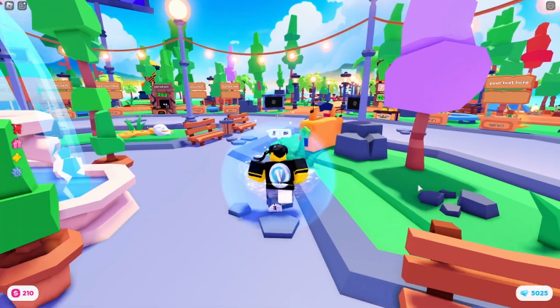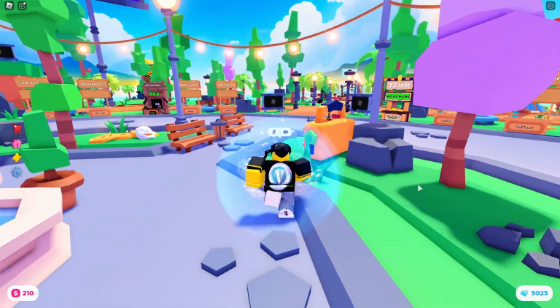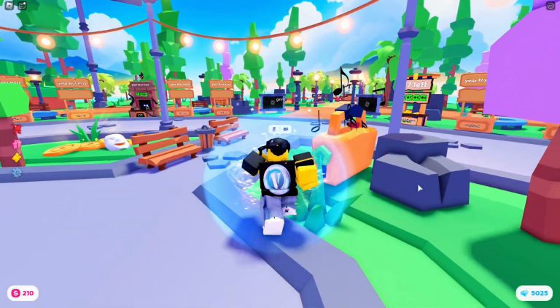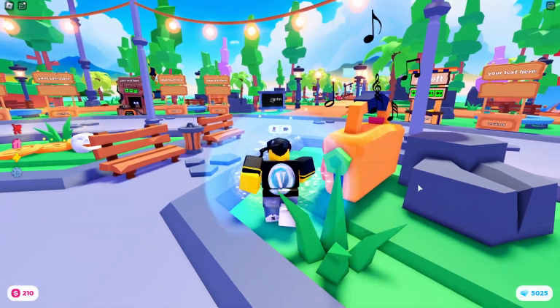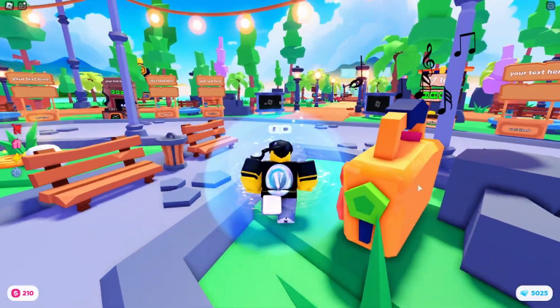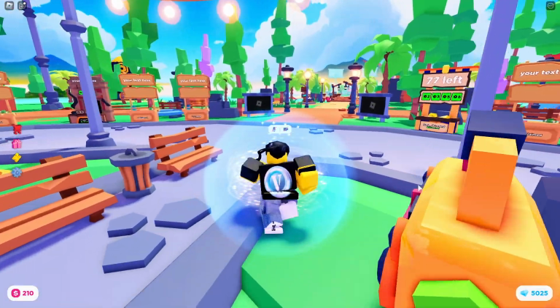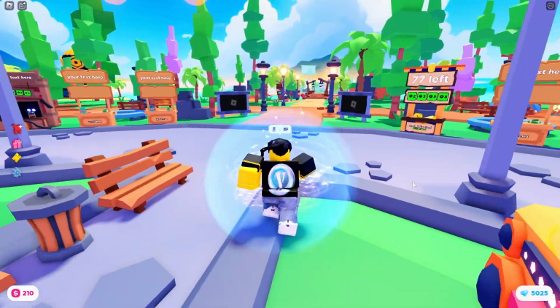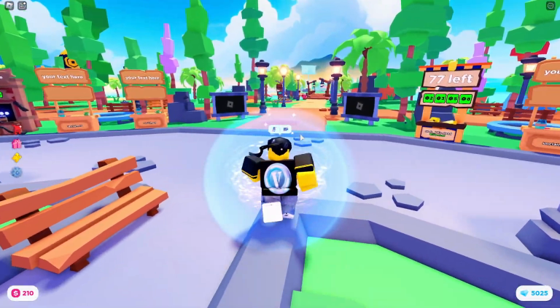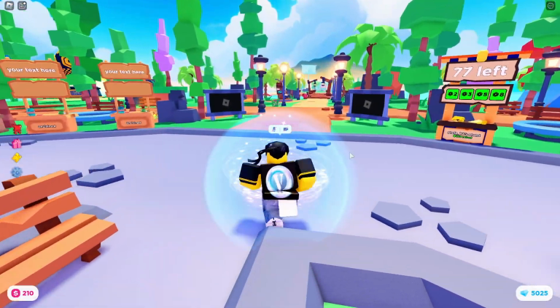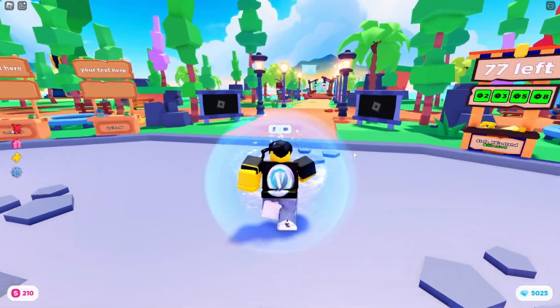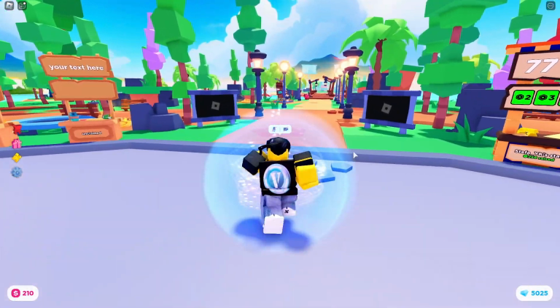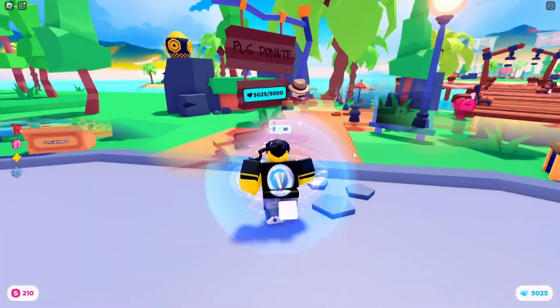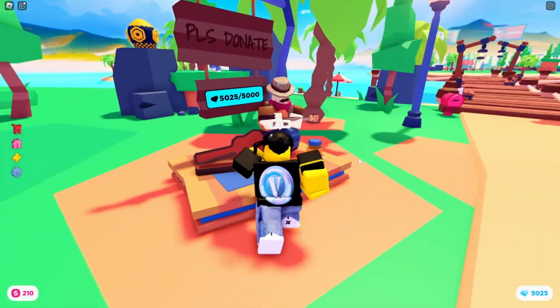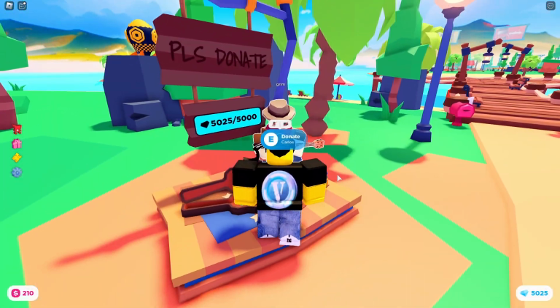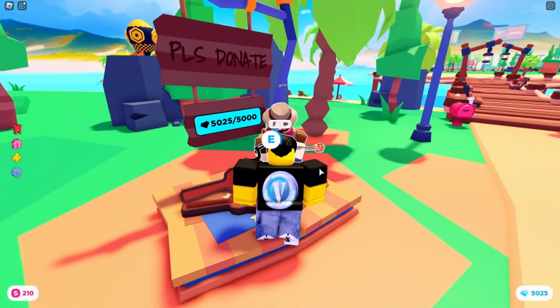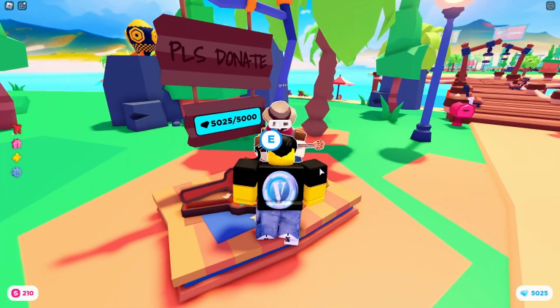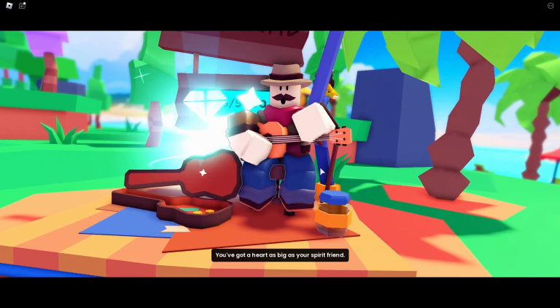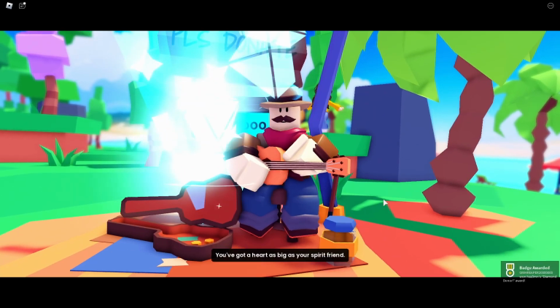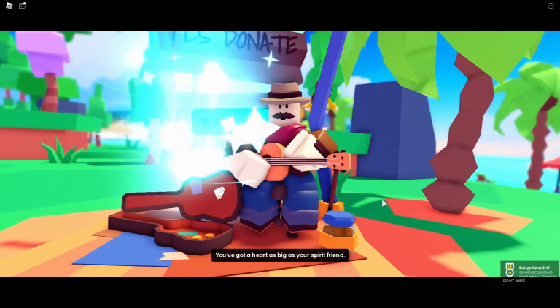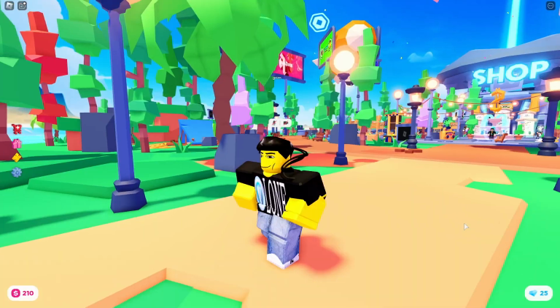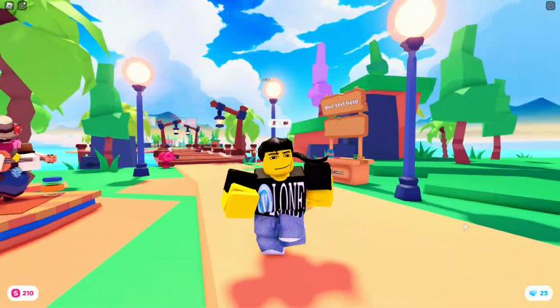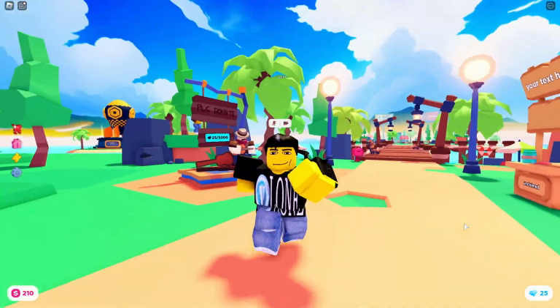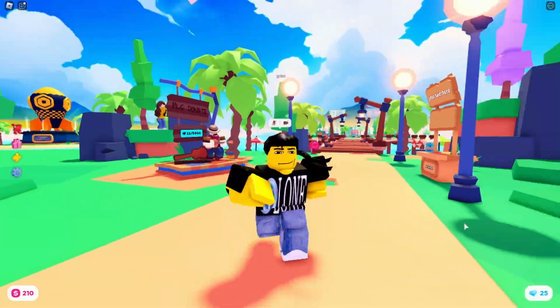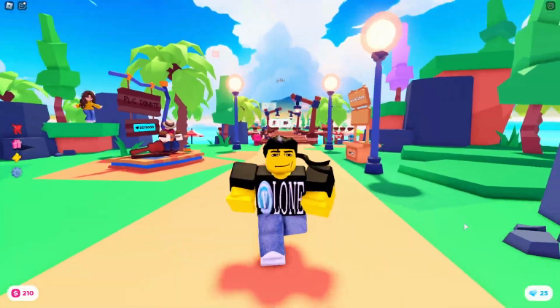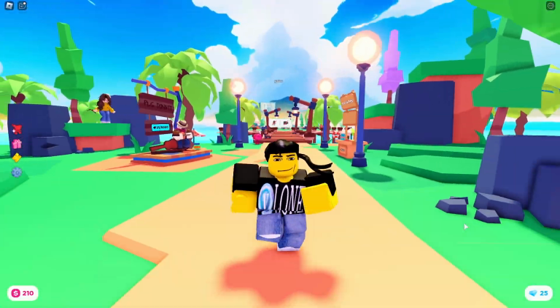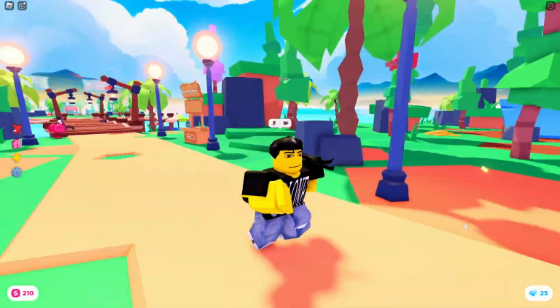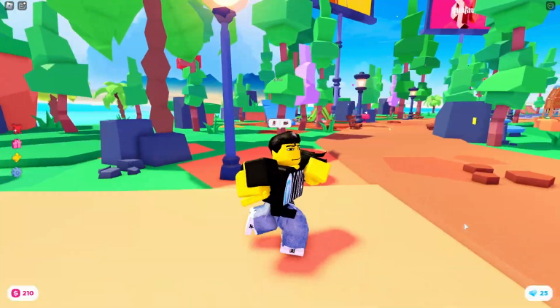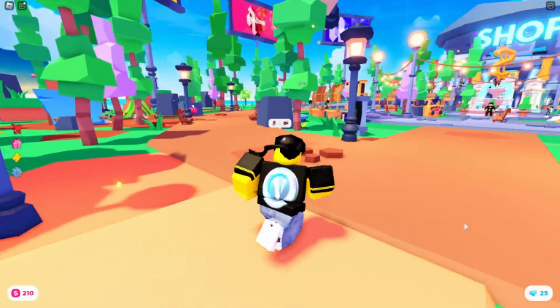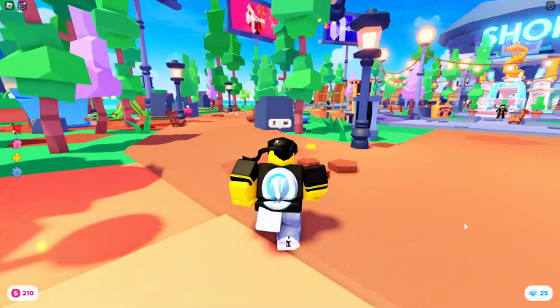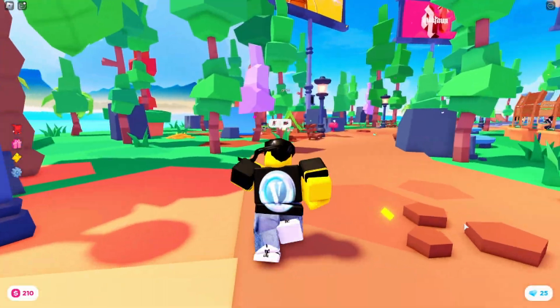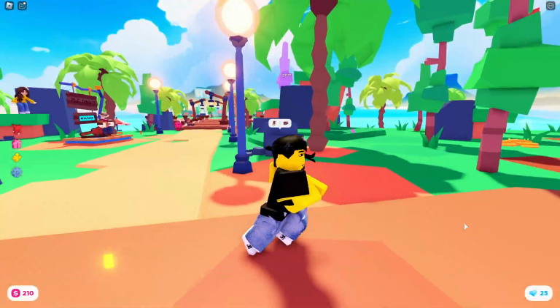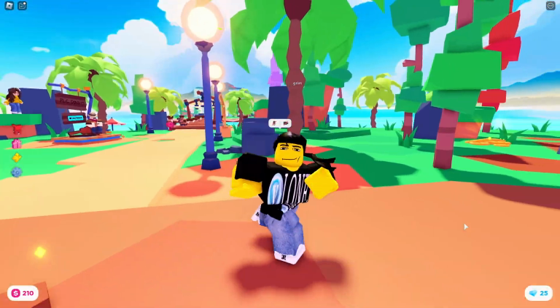Yeah, there we go. I should have done that to begin with. Anyways, you want to head back to Carlos, go to the sky, donate to him, and boom. Once you've done that, you should get the badge and that's that. That's one badge down.